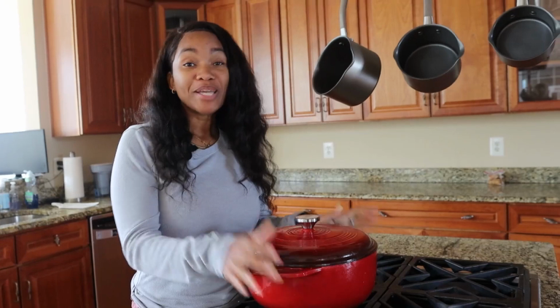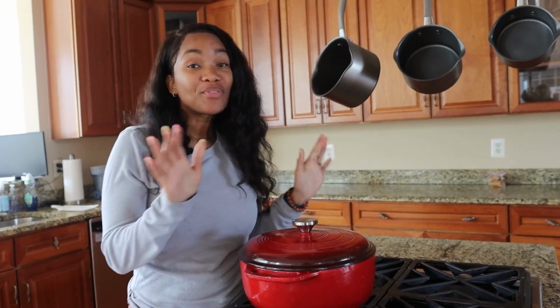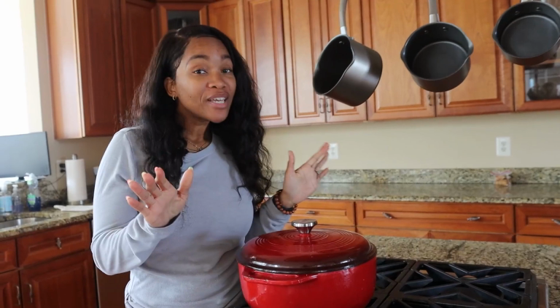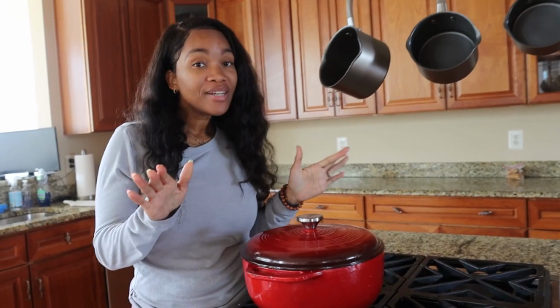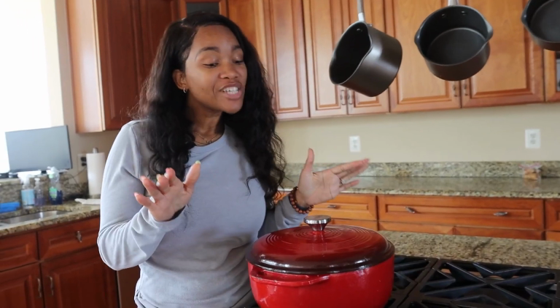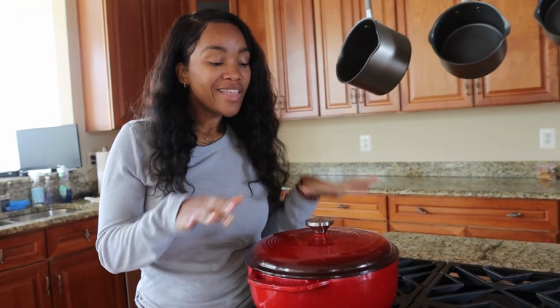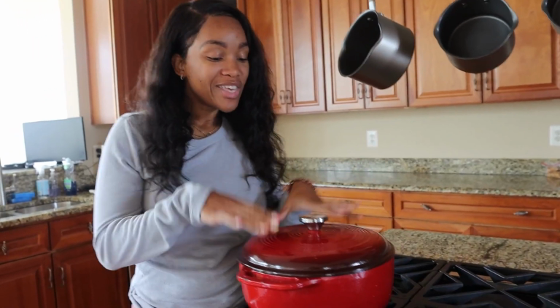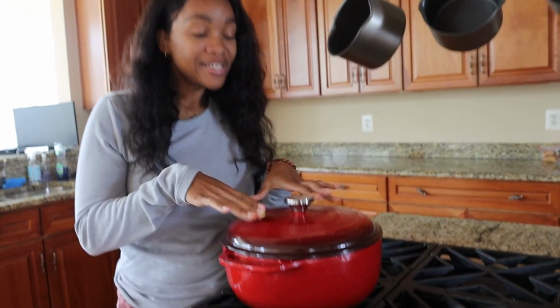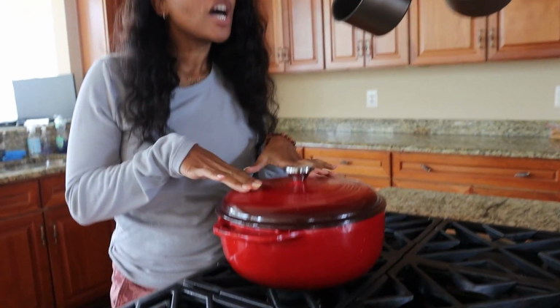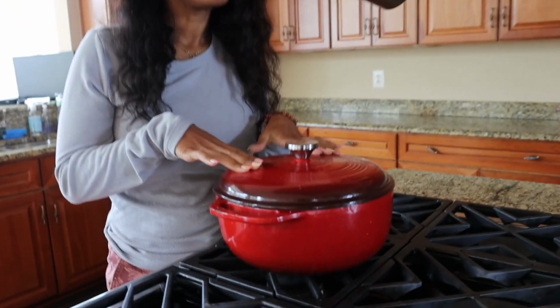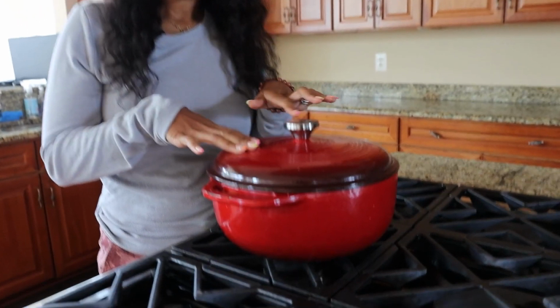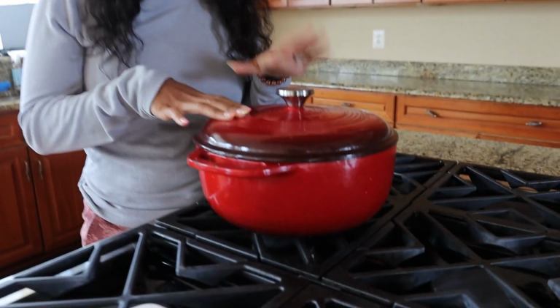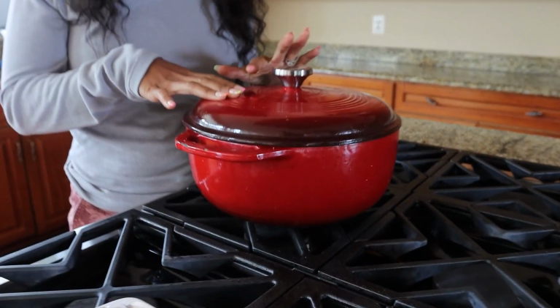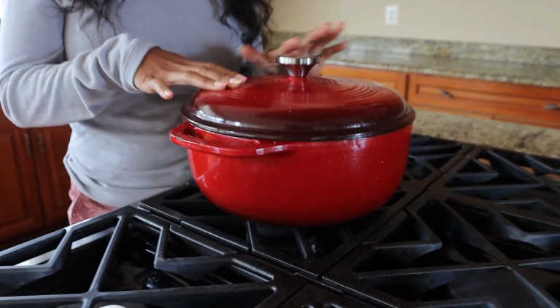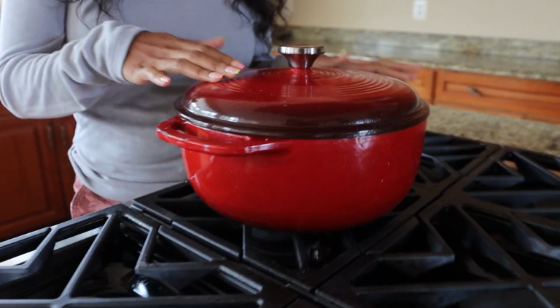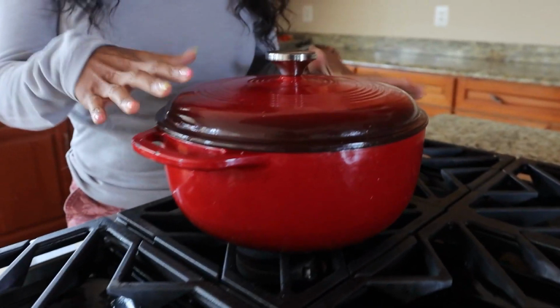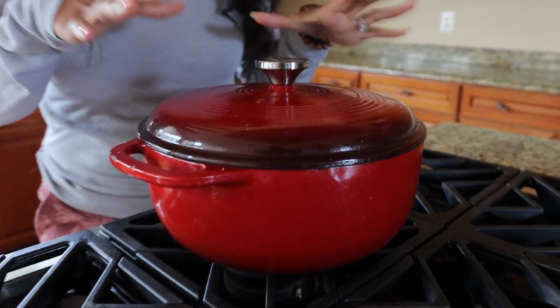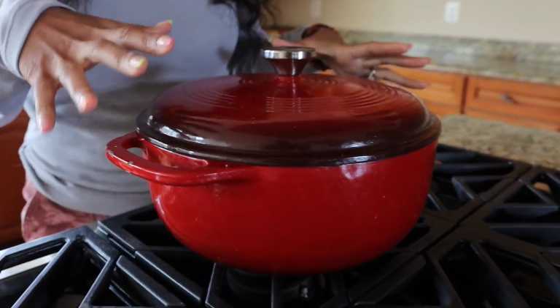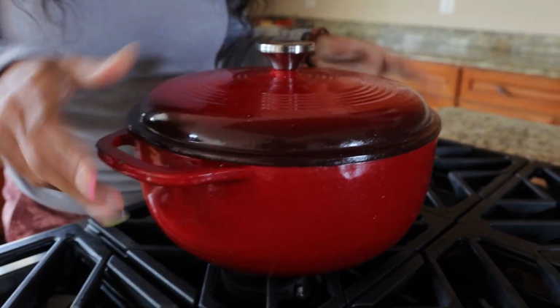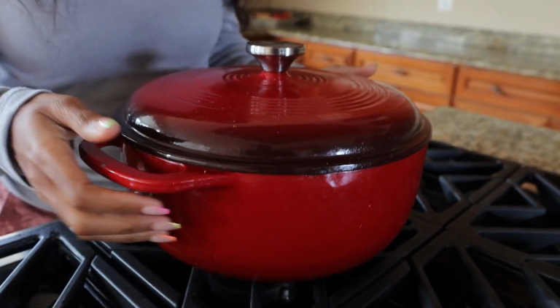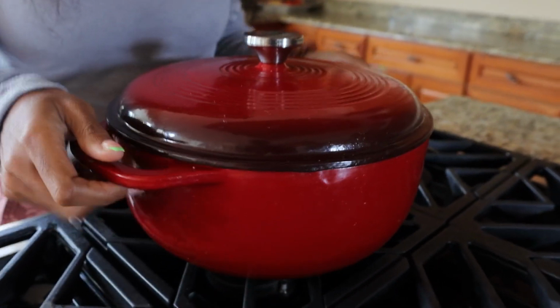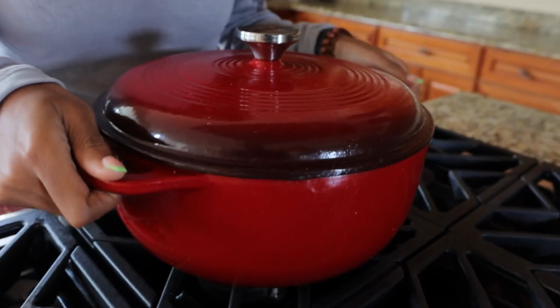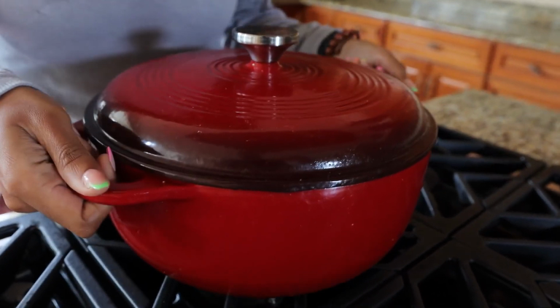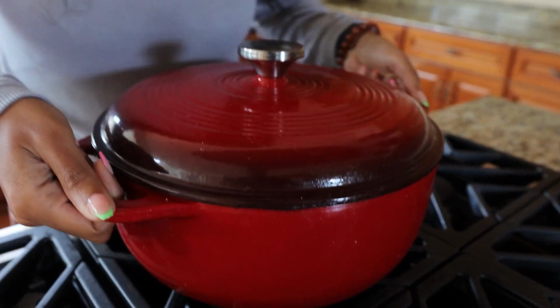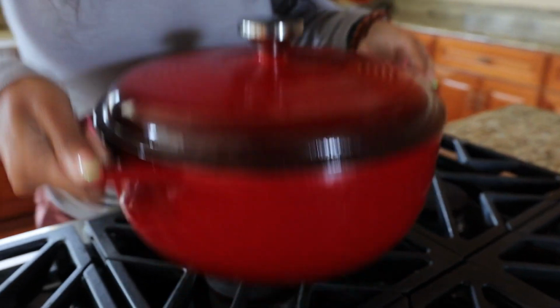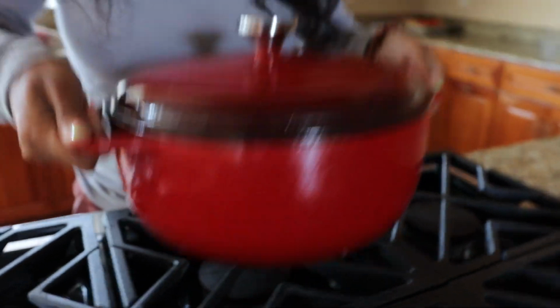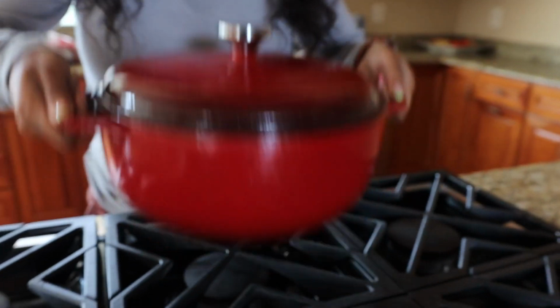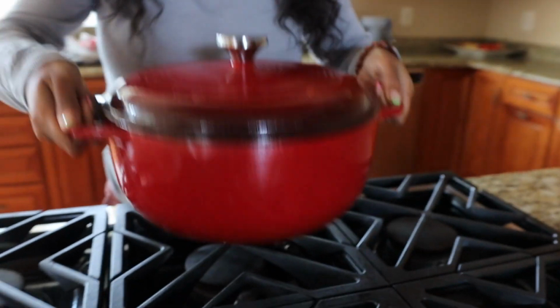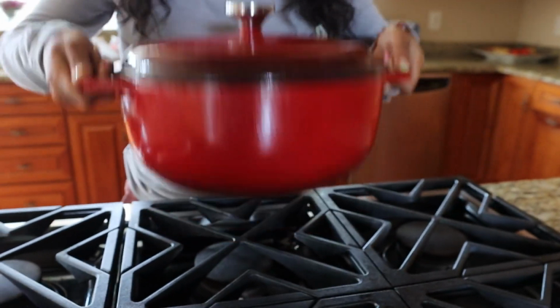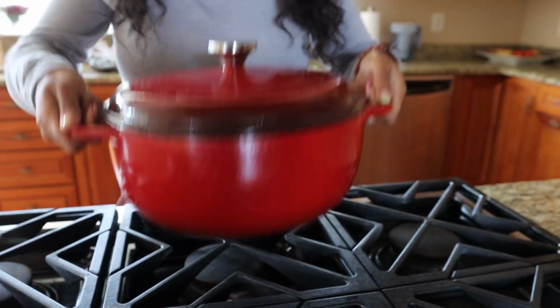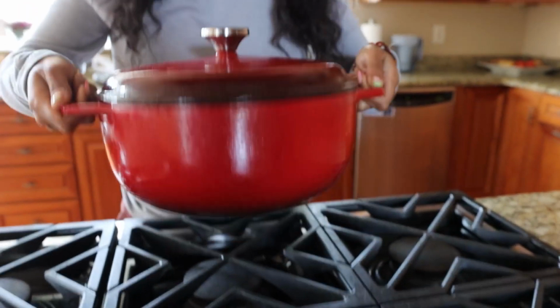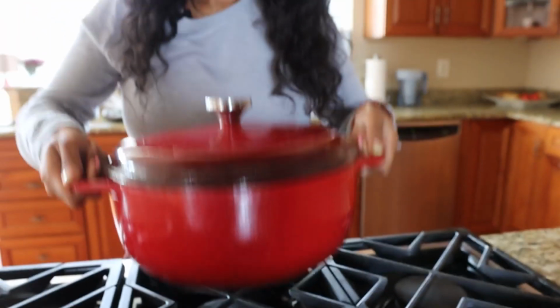If you're looking for a Dutch oven, this Dutch oven from Lodge is the one for you. I really like the way that this is made — it is sturdy and it has a lot of weight to it.